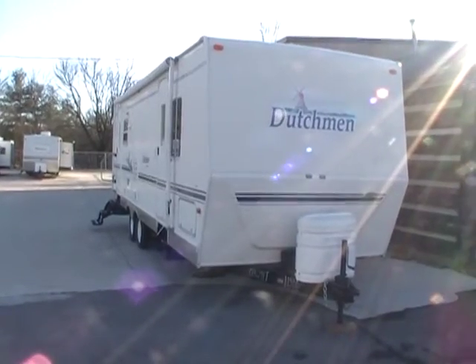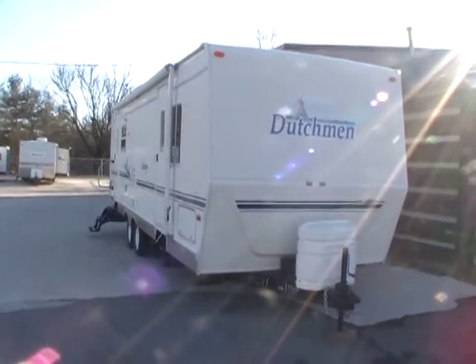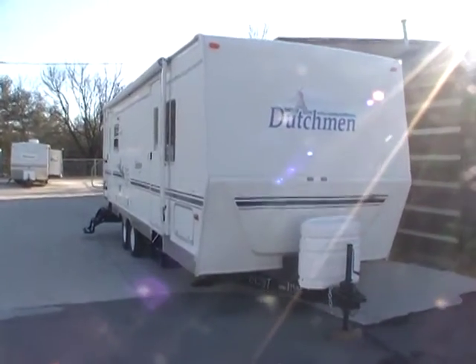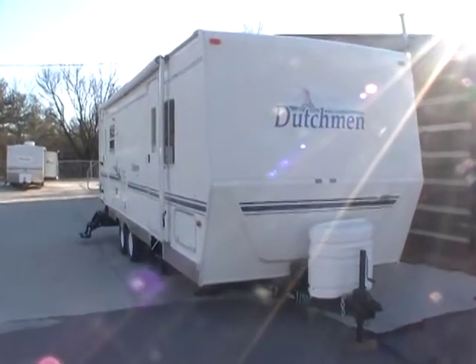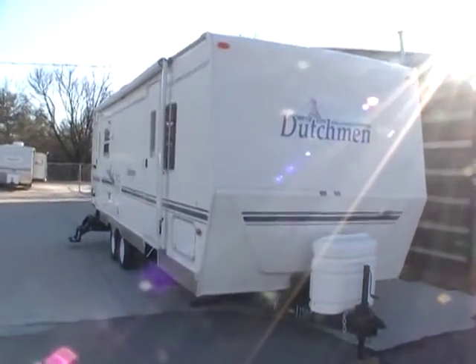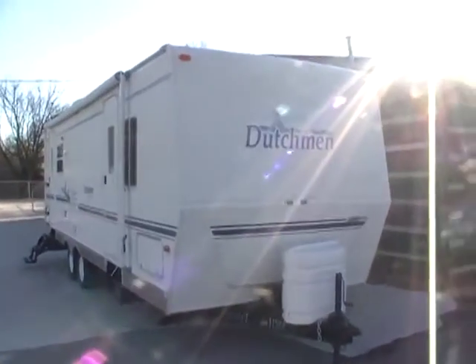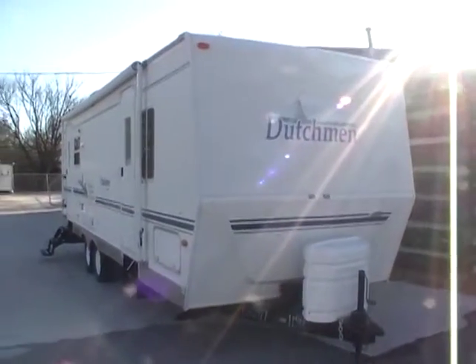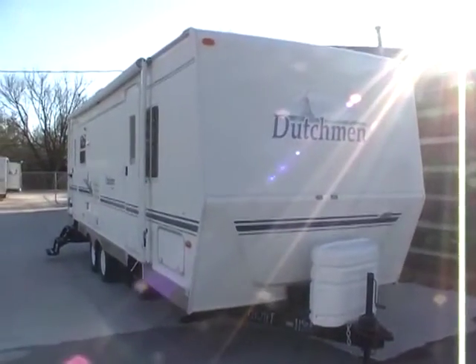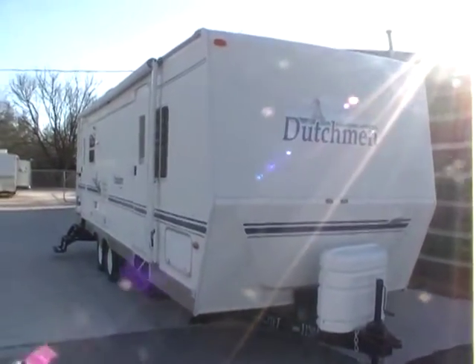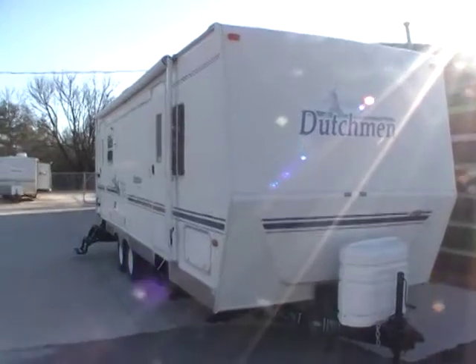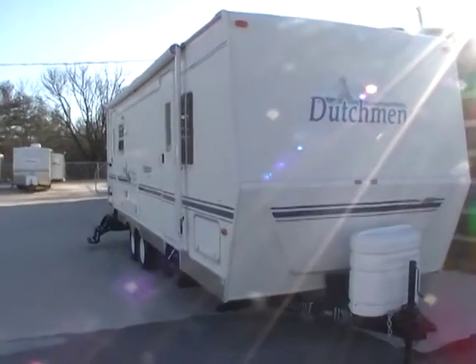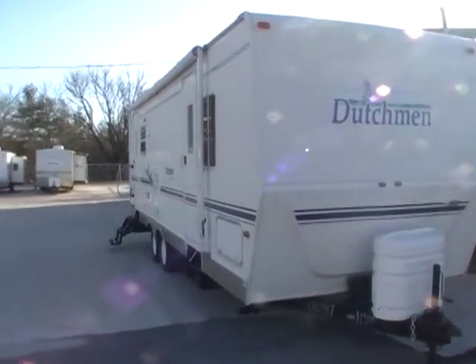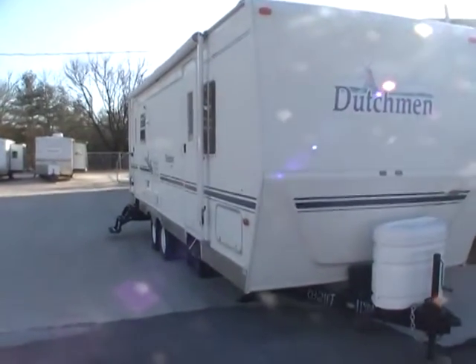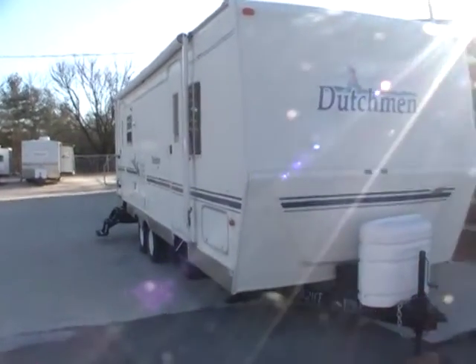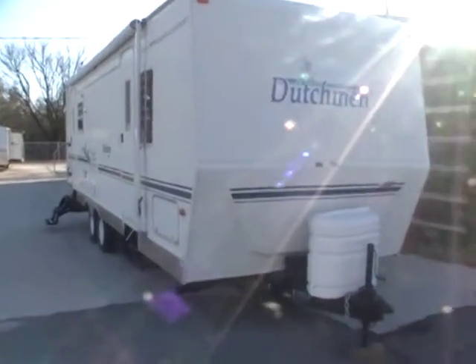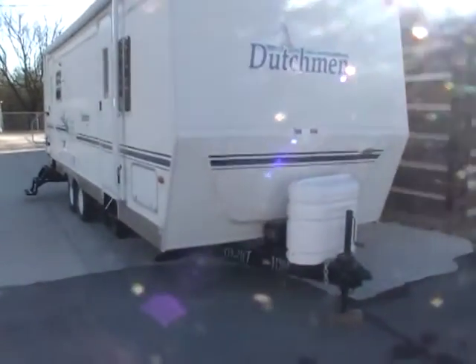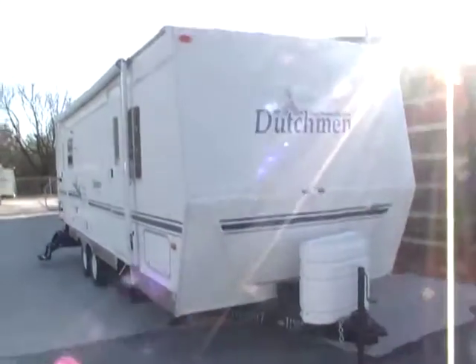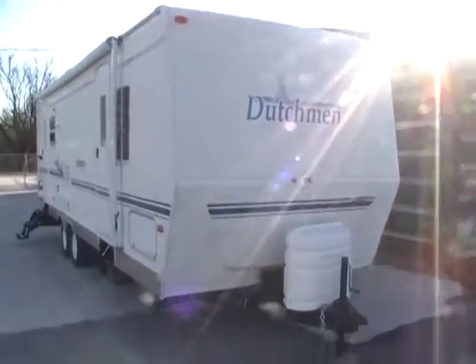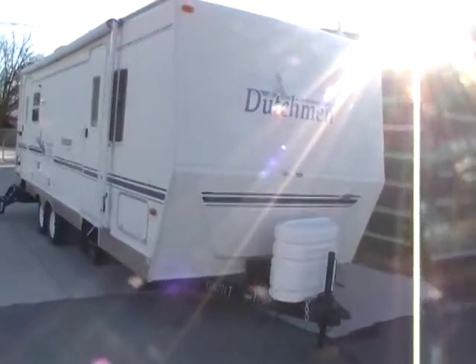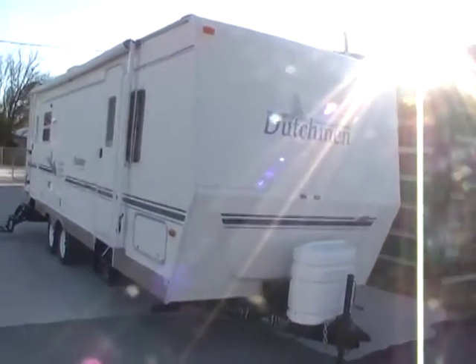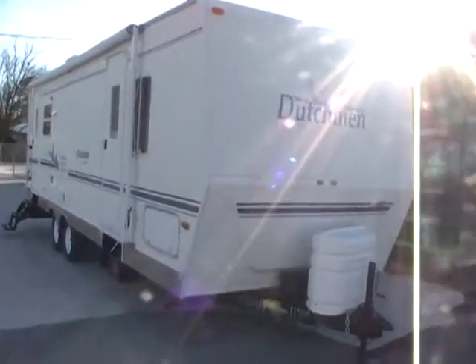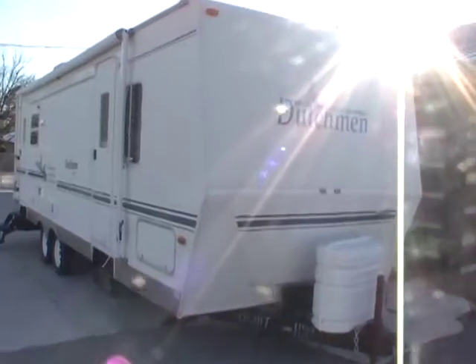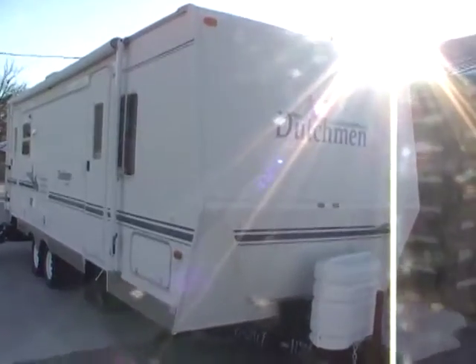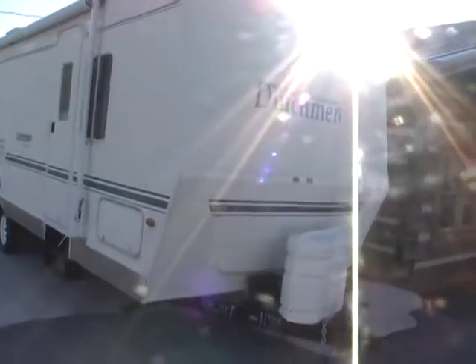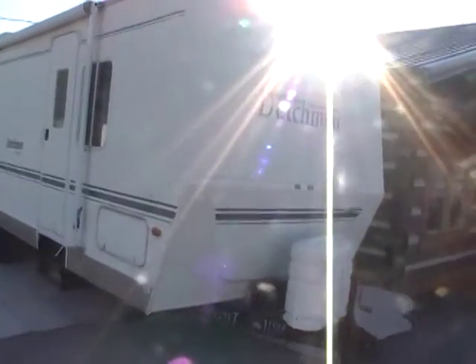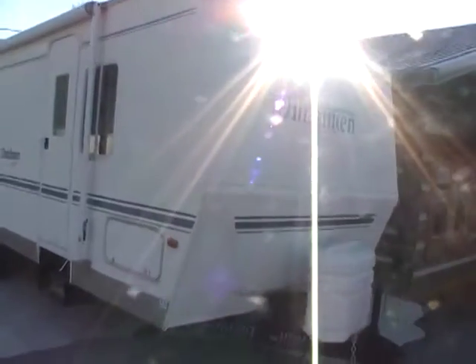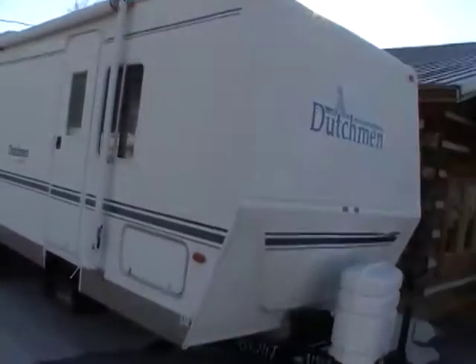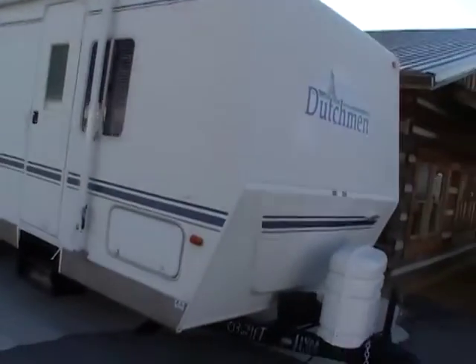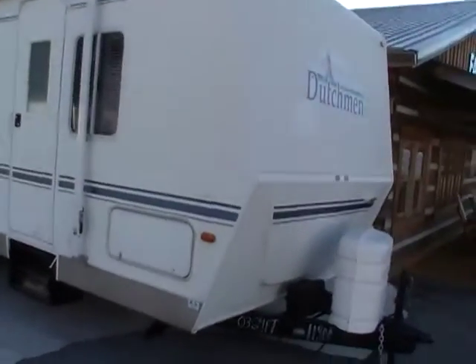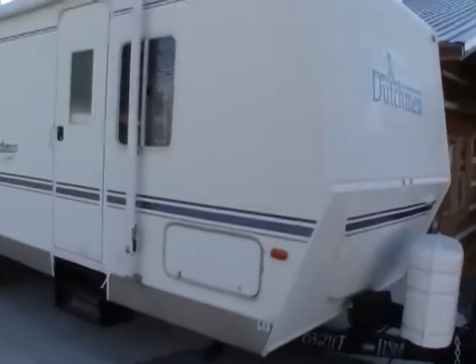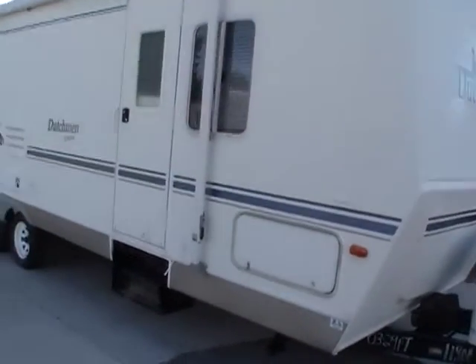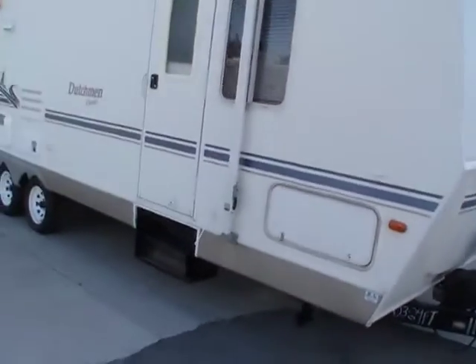Good afternoon, folks. Big Bo here with another great travel trailer value from Parkway RV Center. Today we're looking at a 2003 Dutchman 26RL Classic.